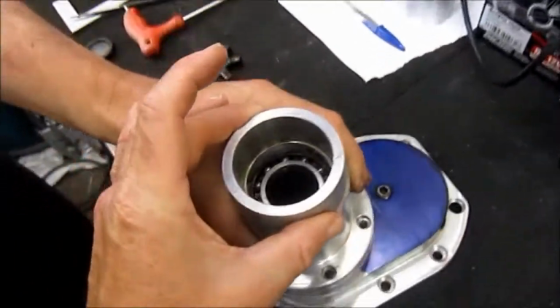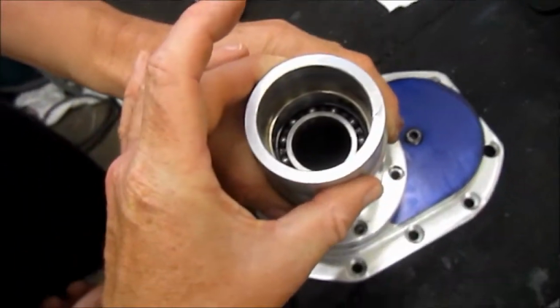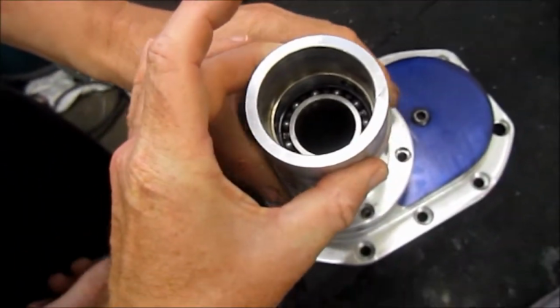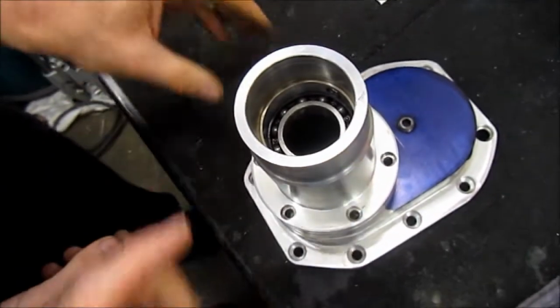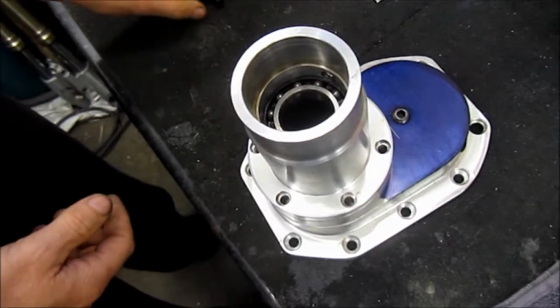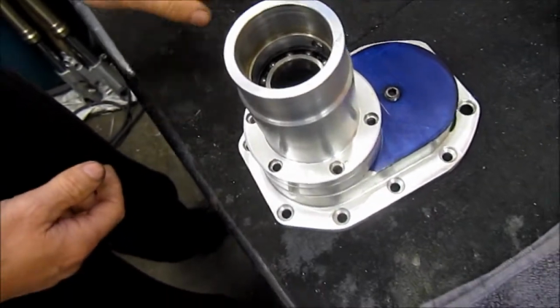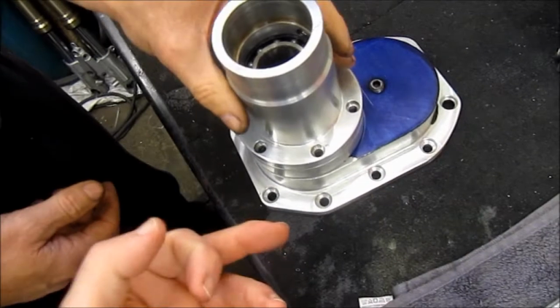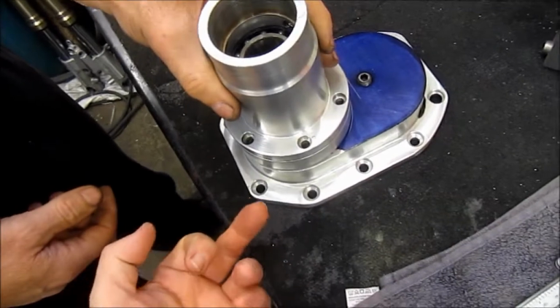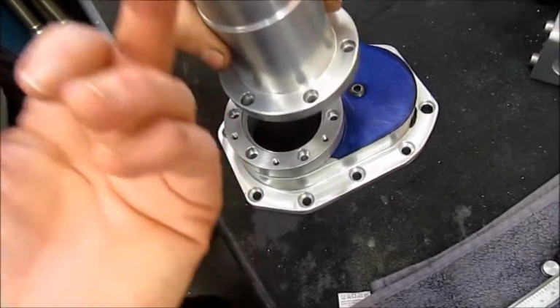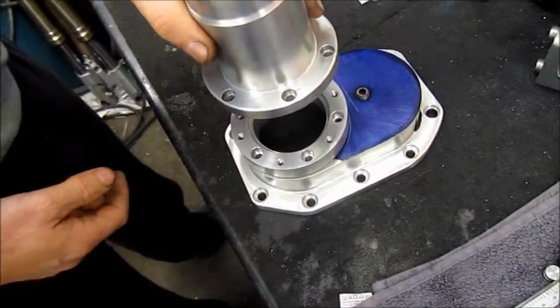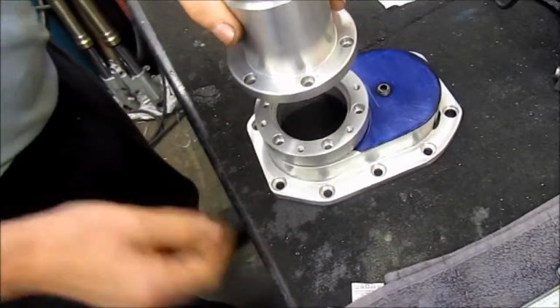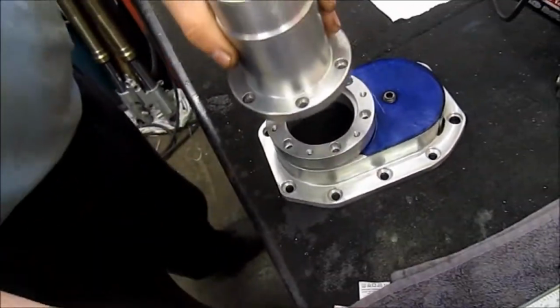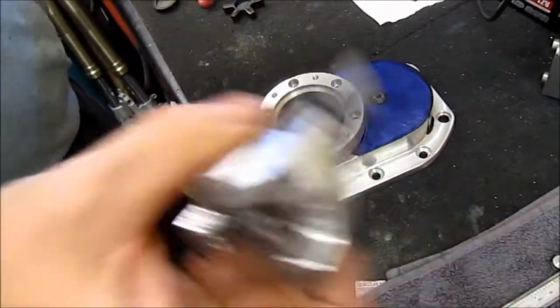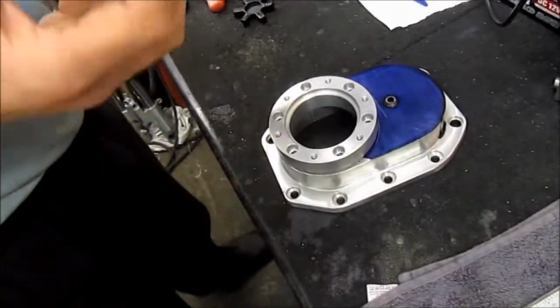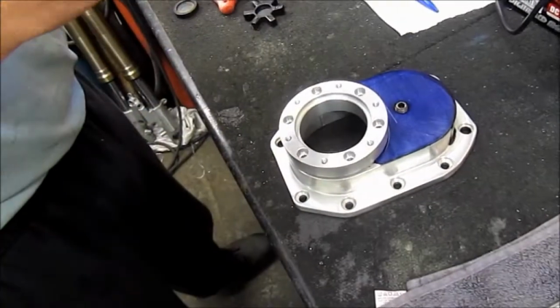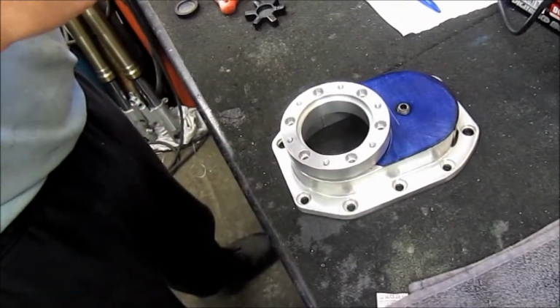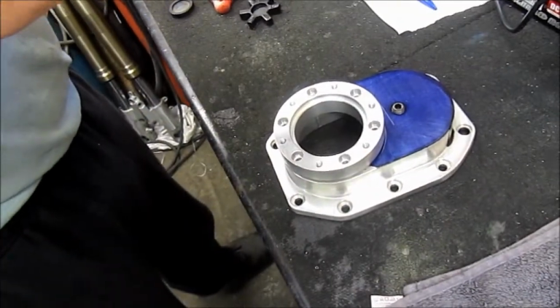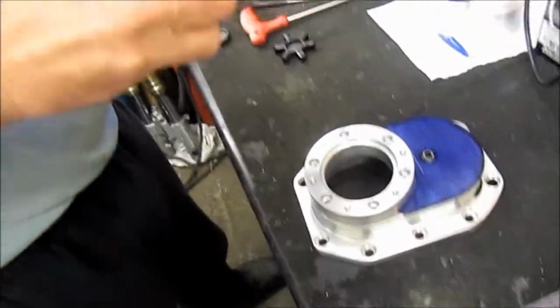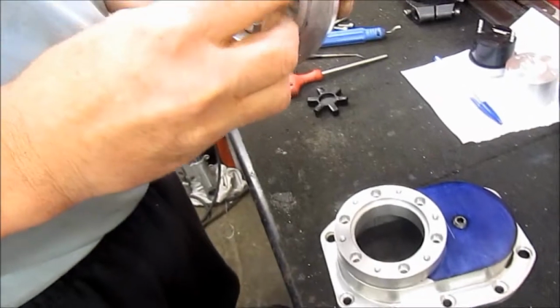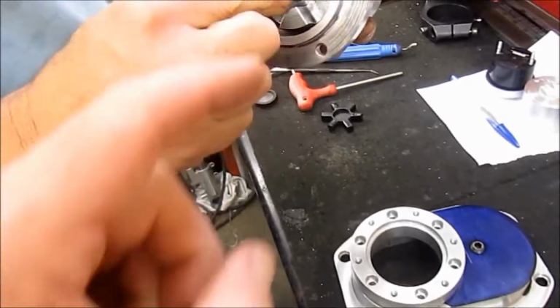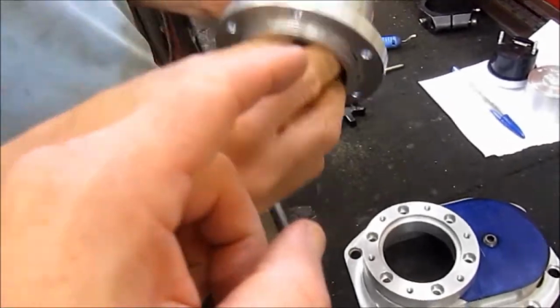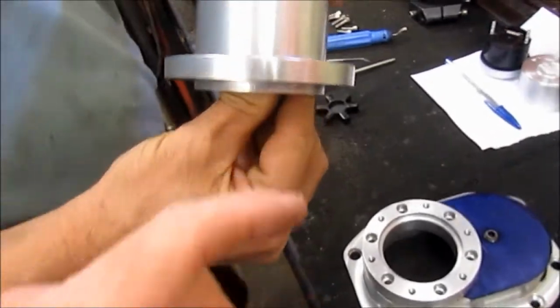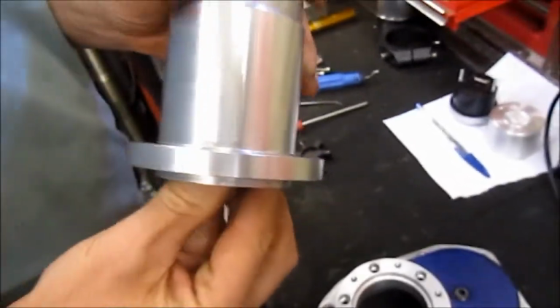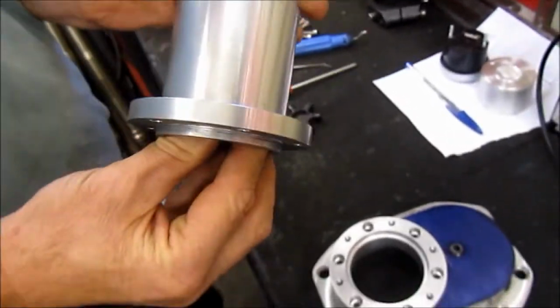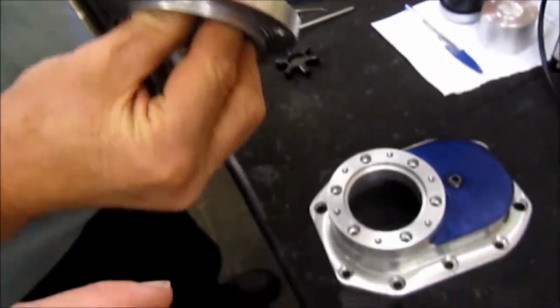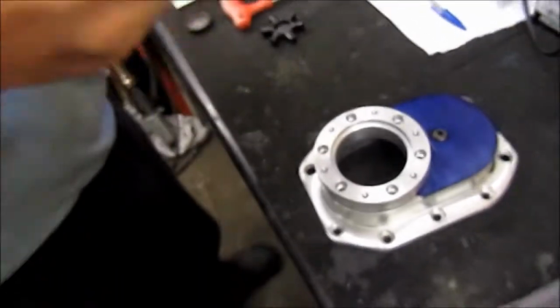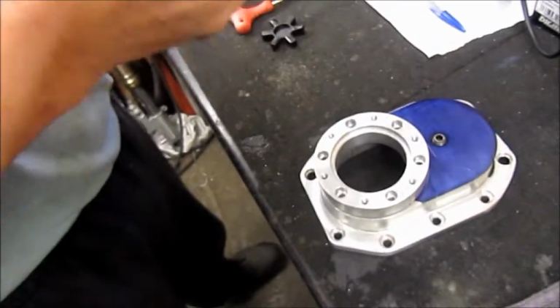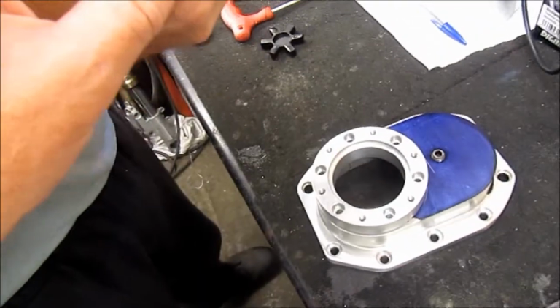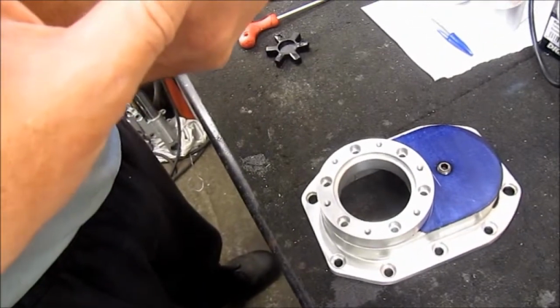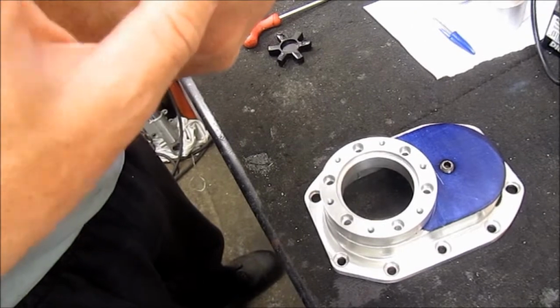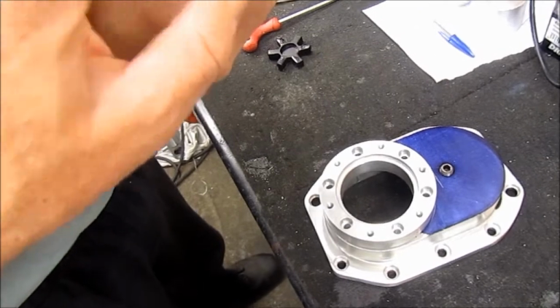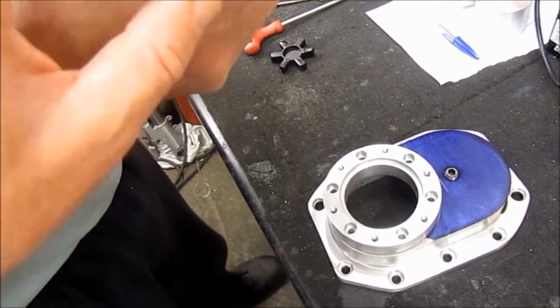Inside here there's a bearing, and the reason there's a bearing in there is because there's a shaft that comes through, which is used to drive the supercharger from the engine. It uses a small cush drive on it.